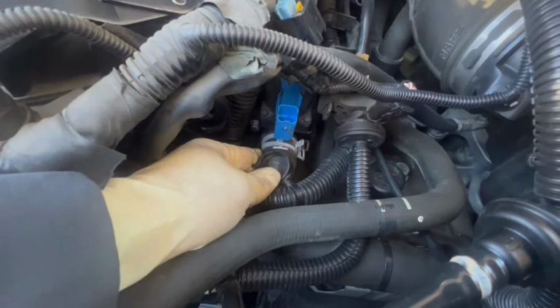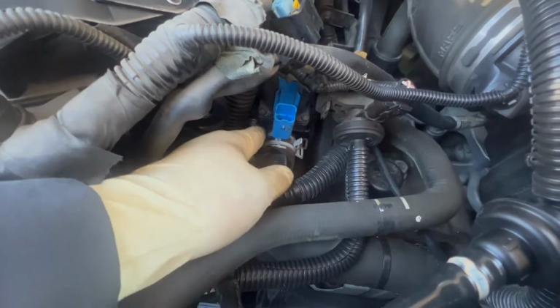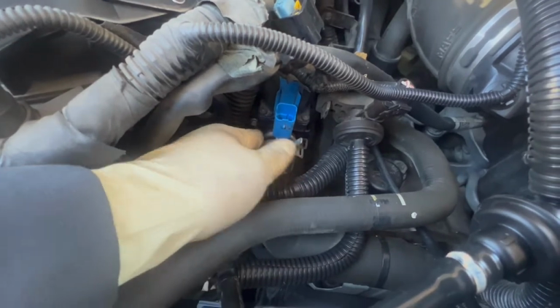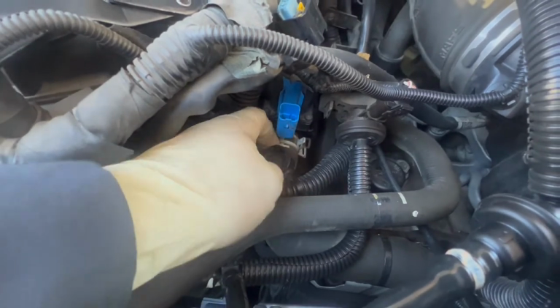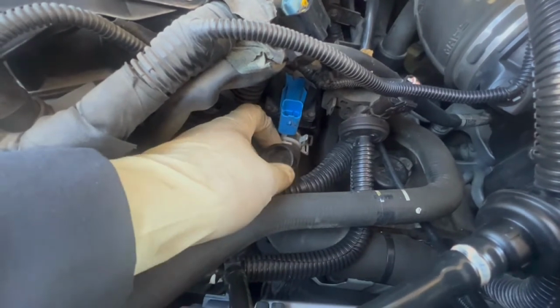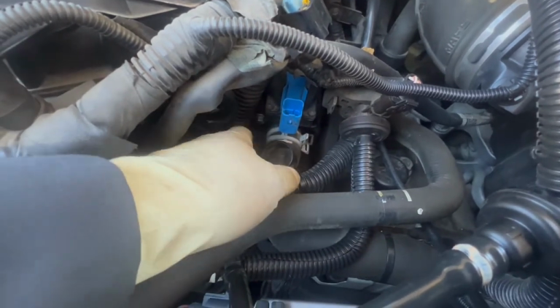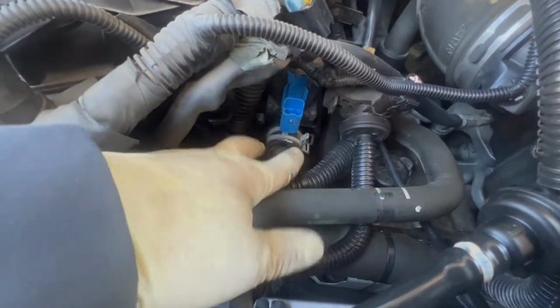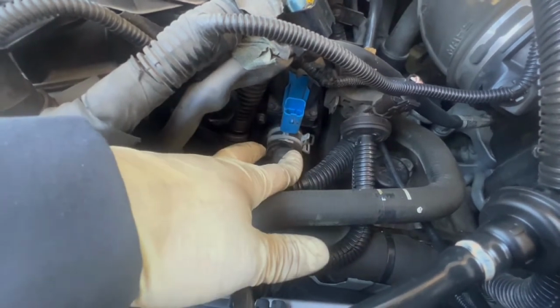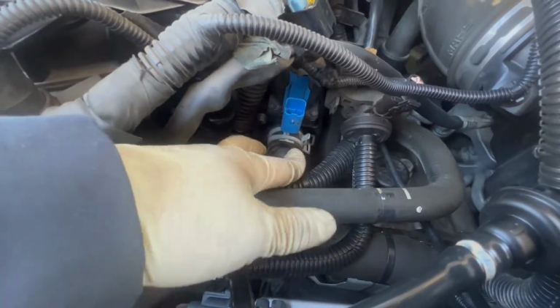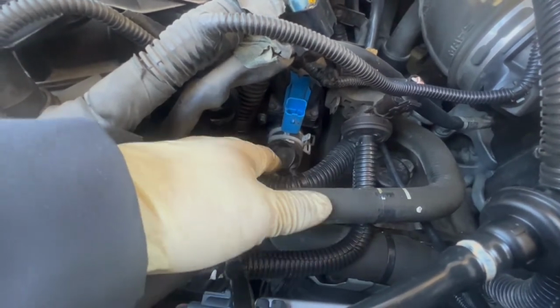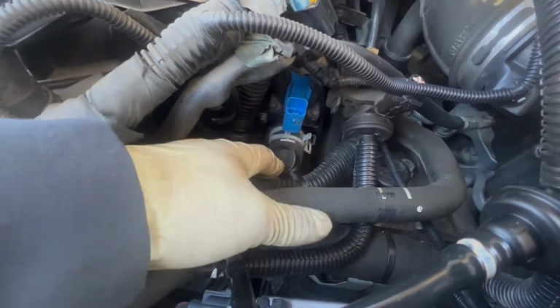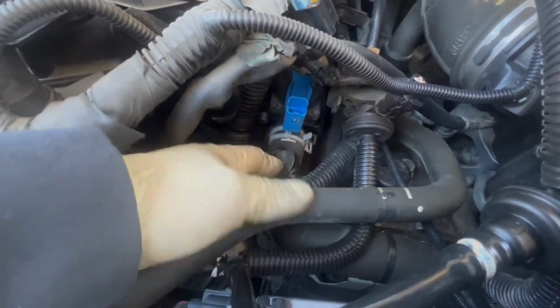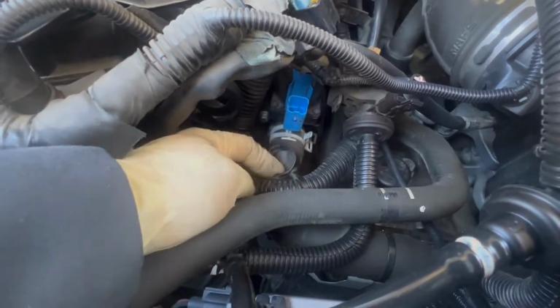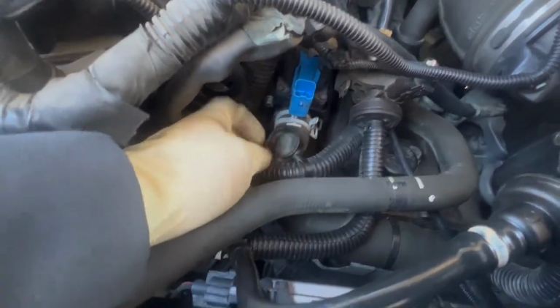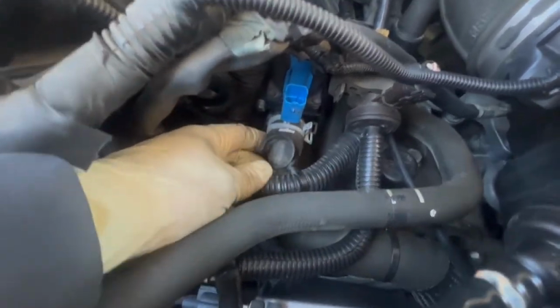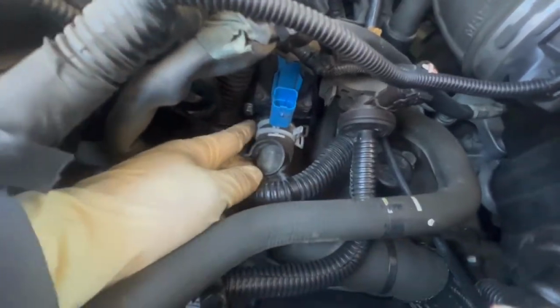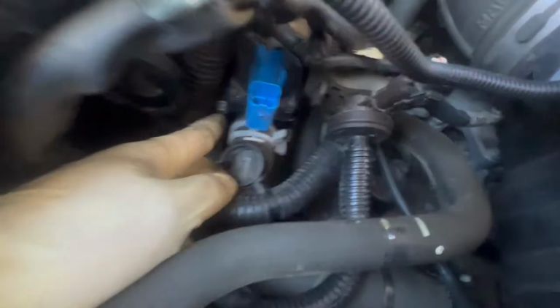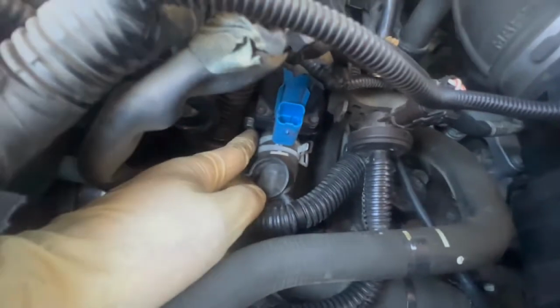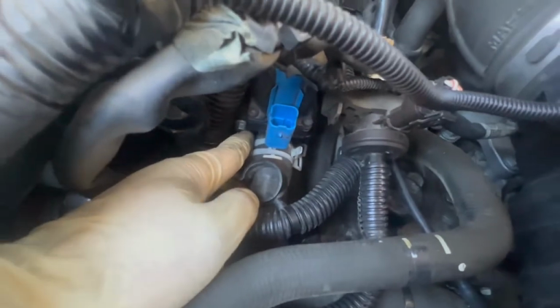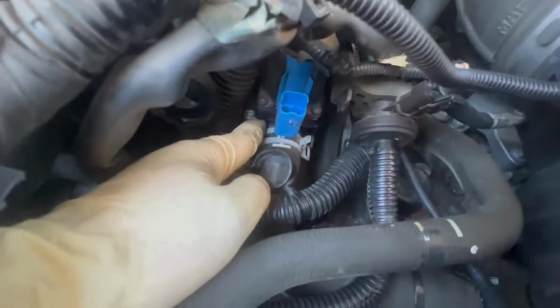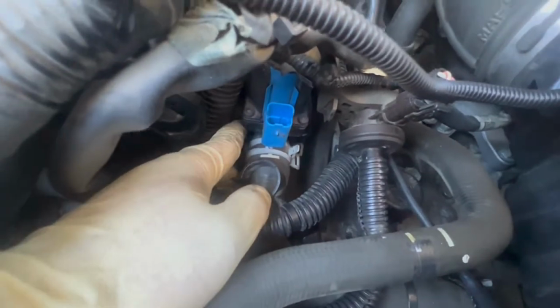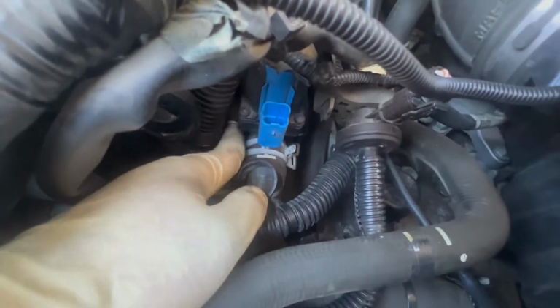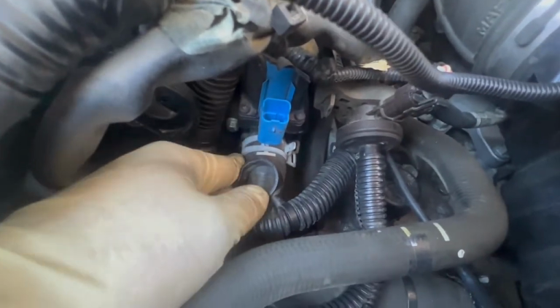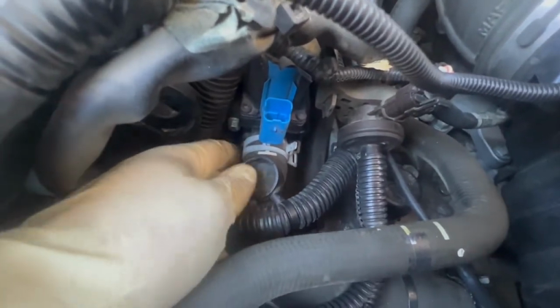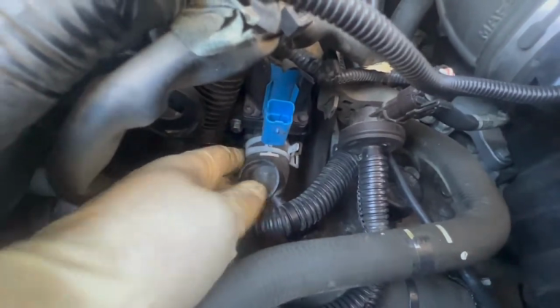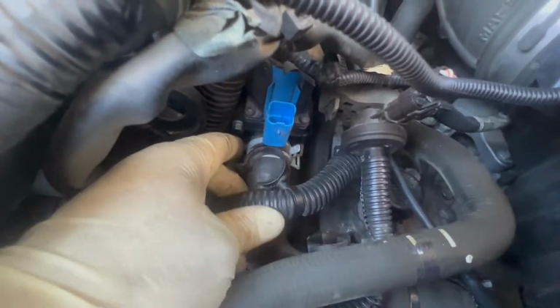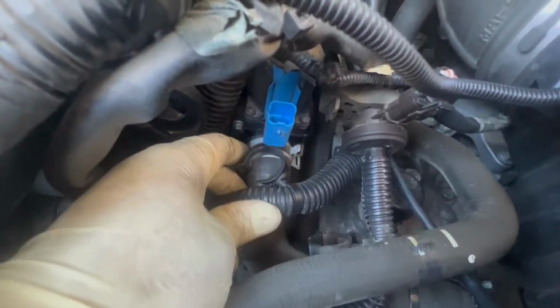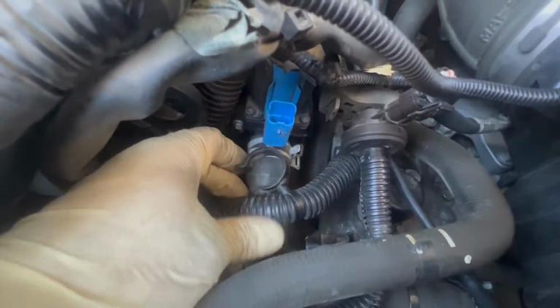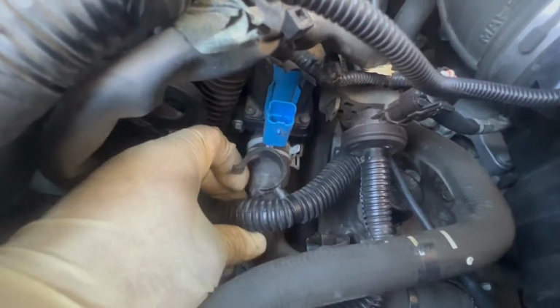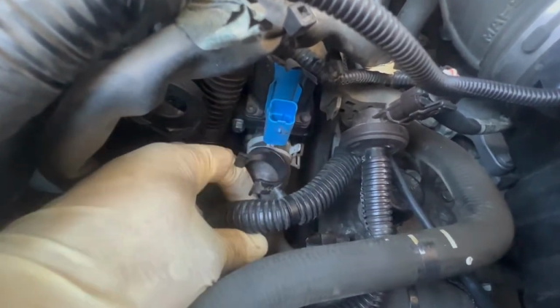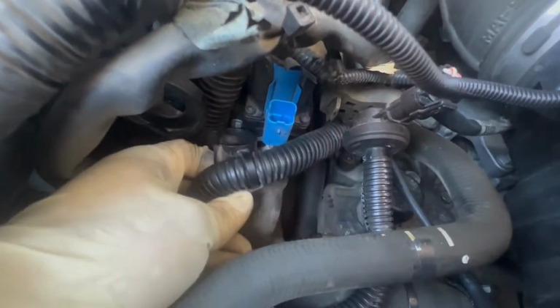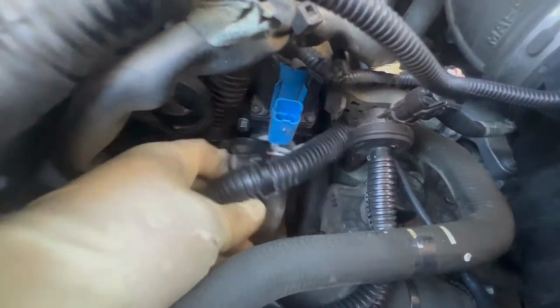You want to do this when the engine is cooled down — you don't want to do it when it's hot because you don't want to burn yourself. The bypass valve is kind of hard to get to because there's a lot of wires and hoses.